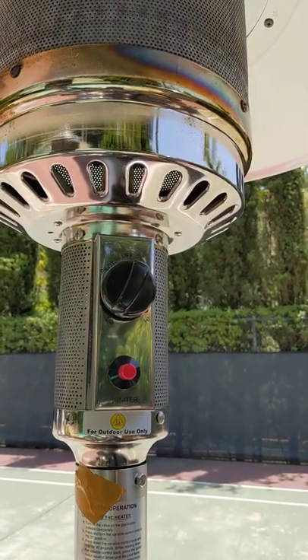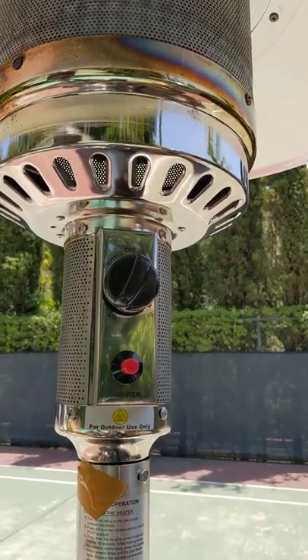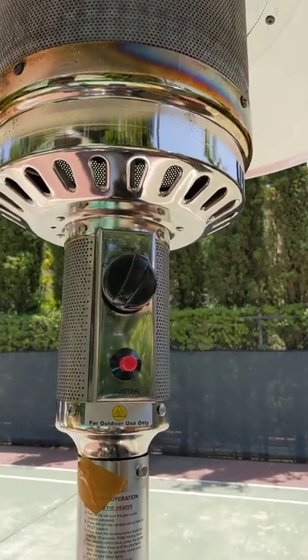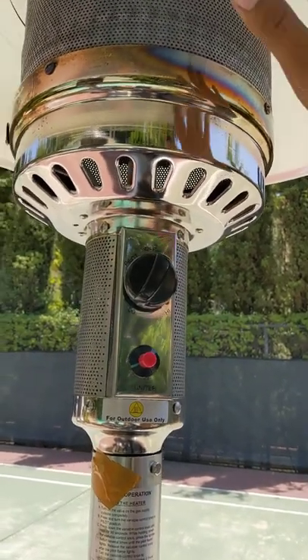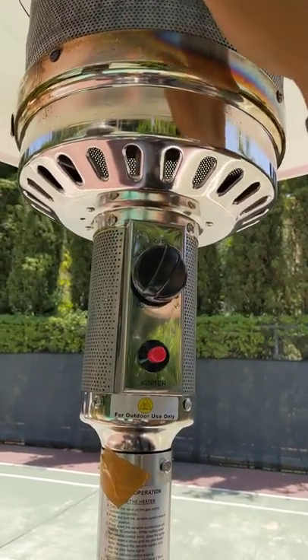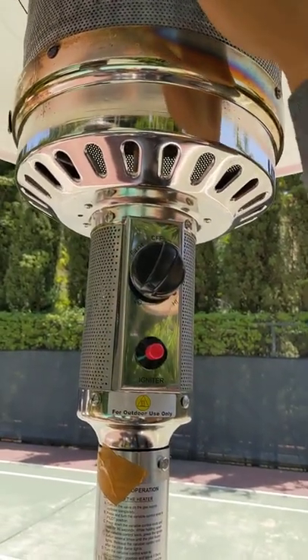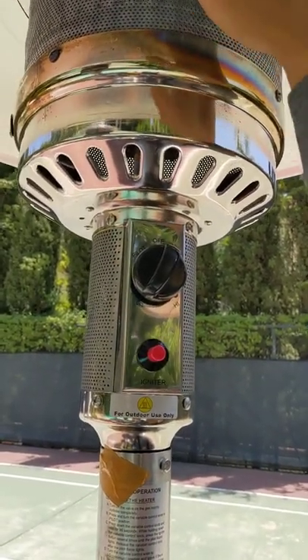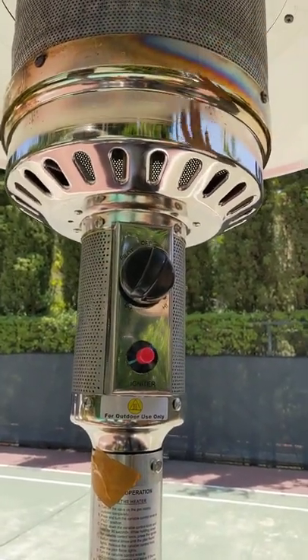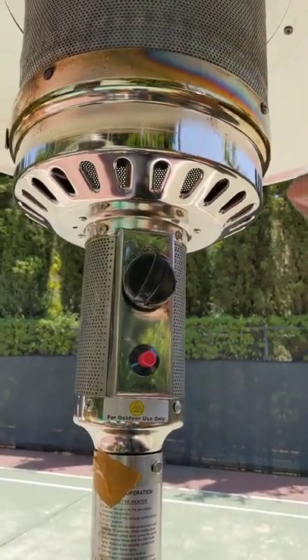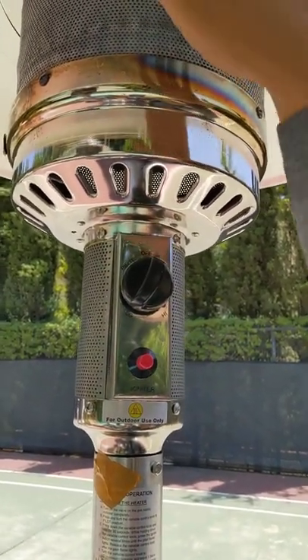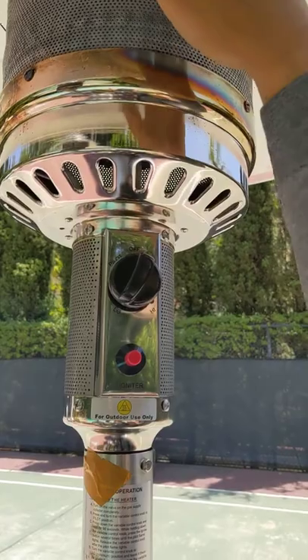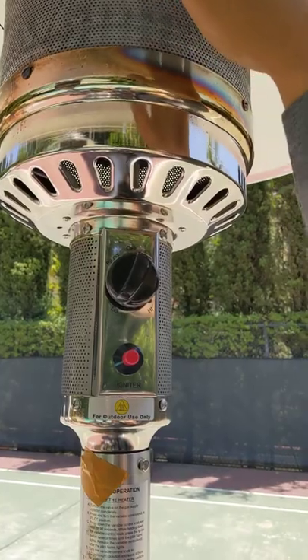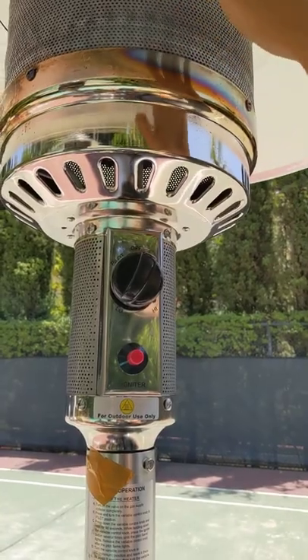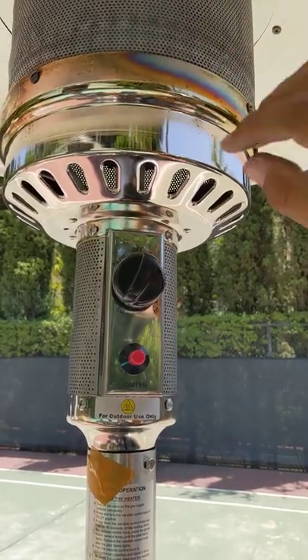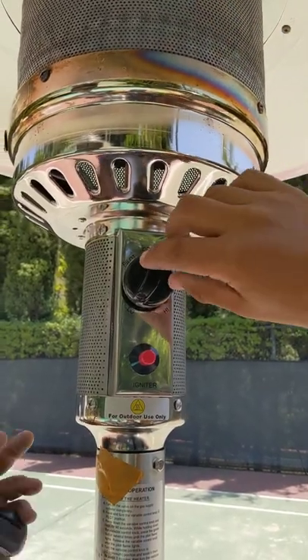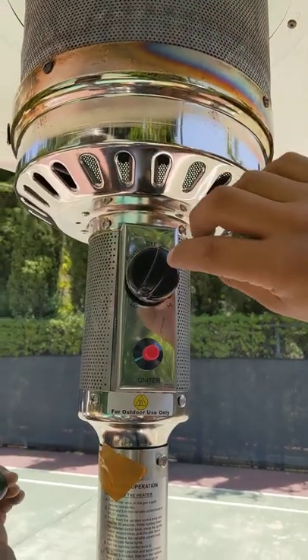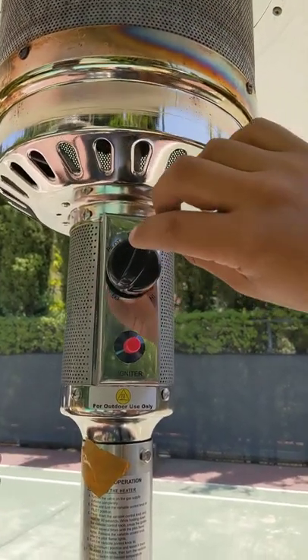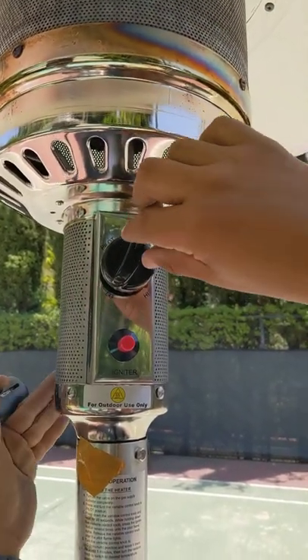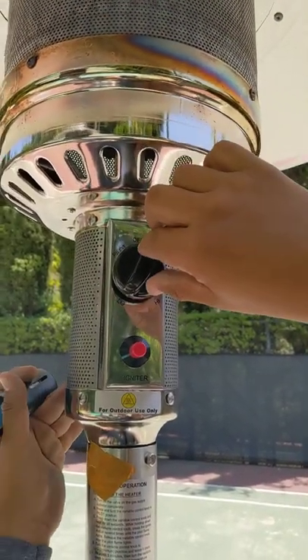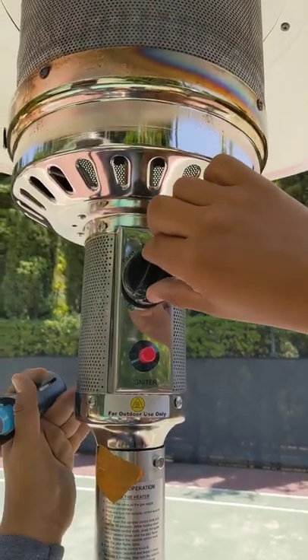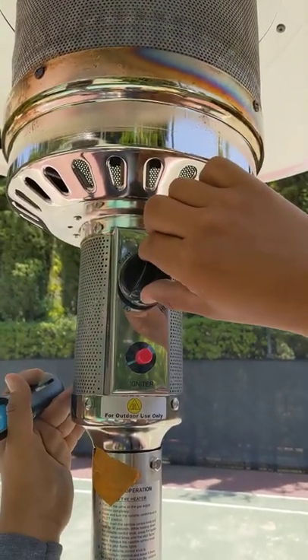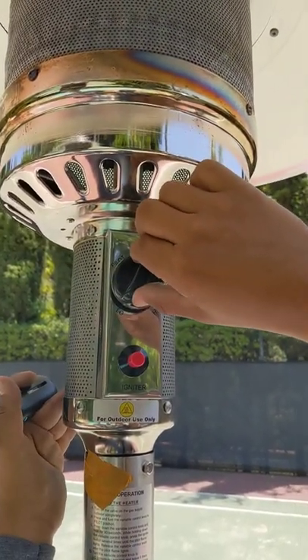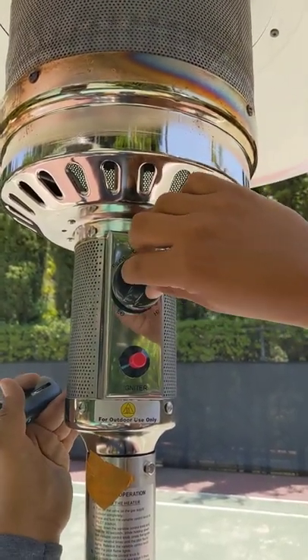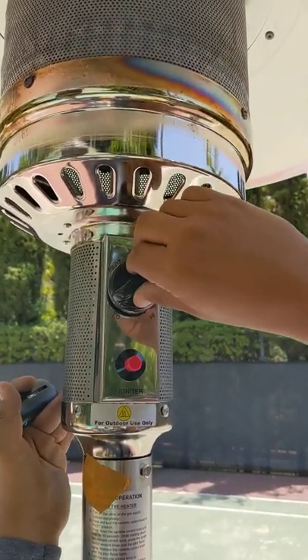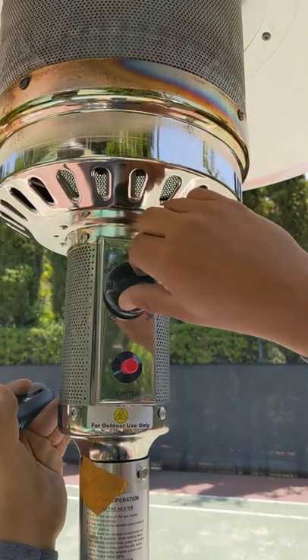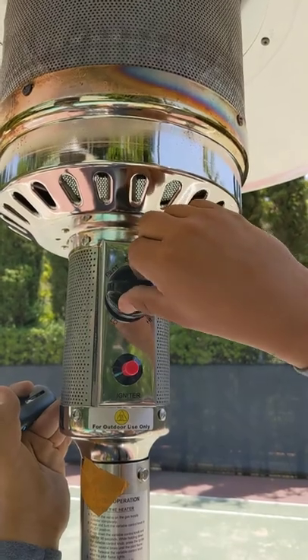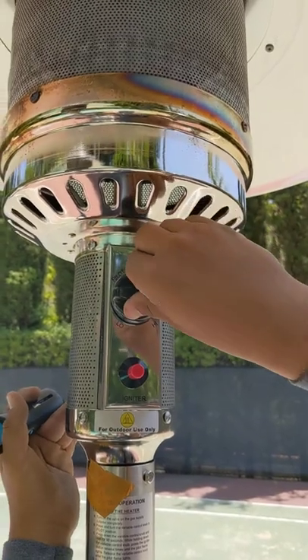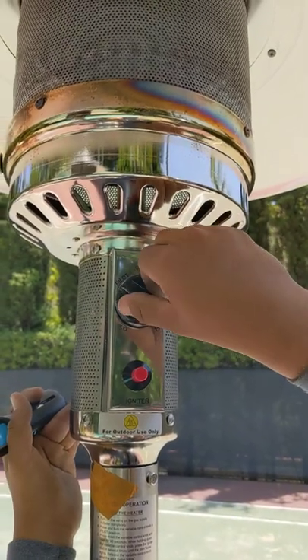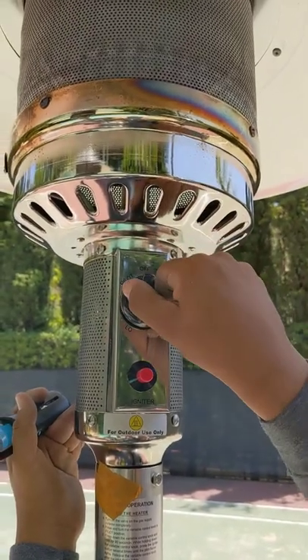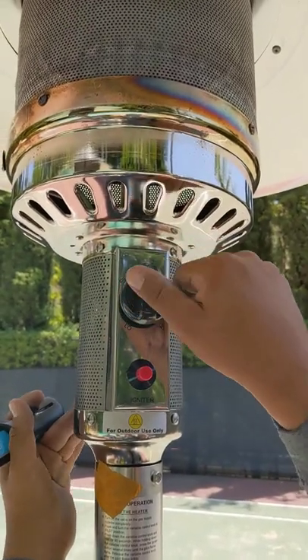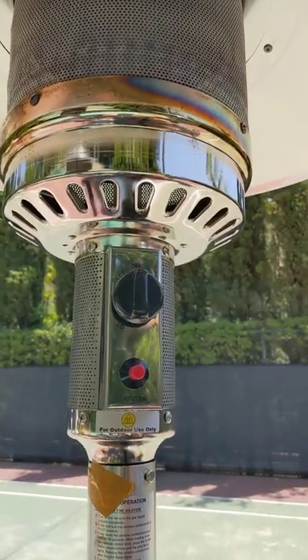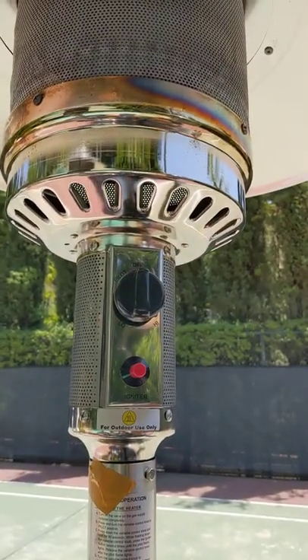Once you hear that the heater is already working, to turn it off, just put the button in the off position.